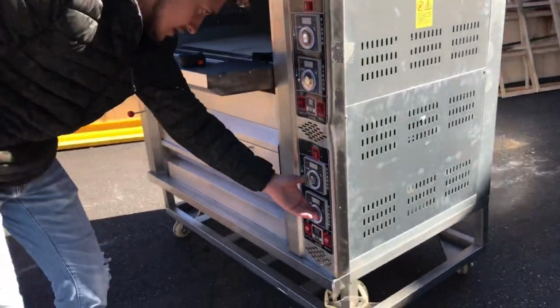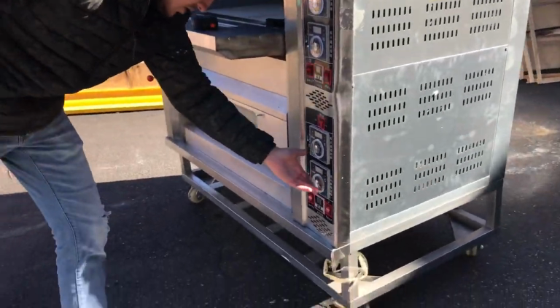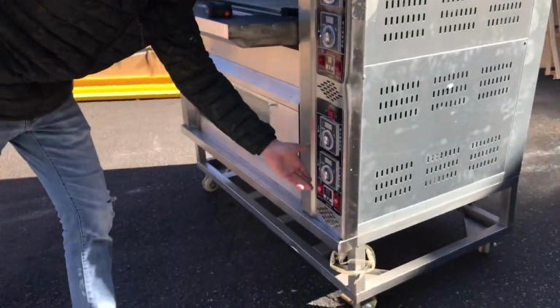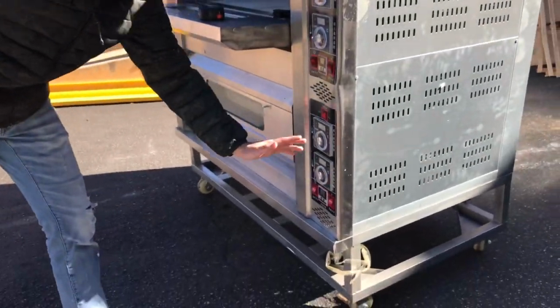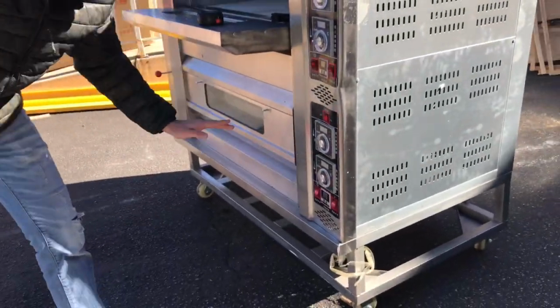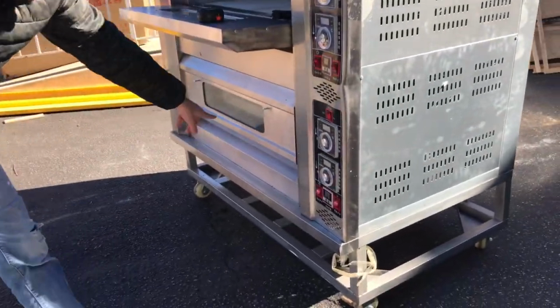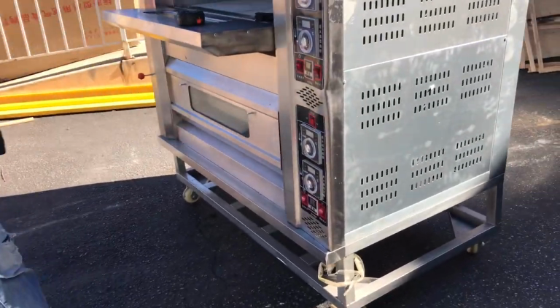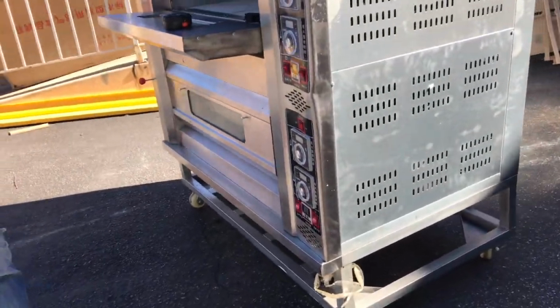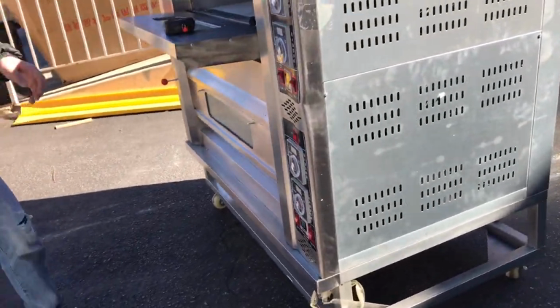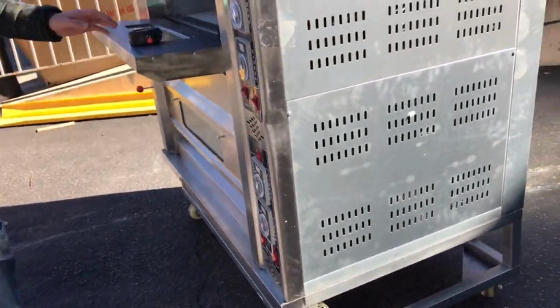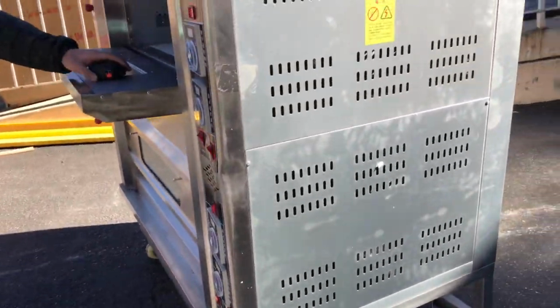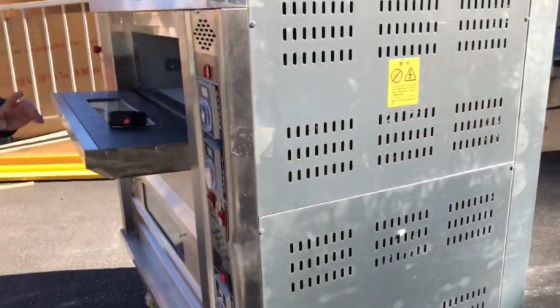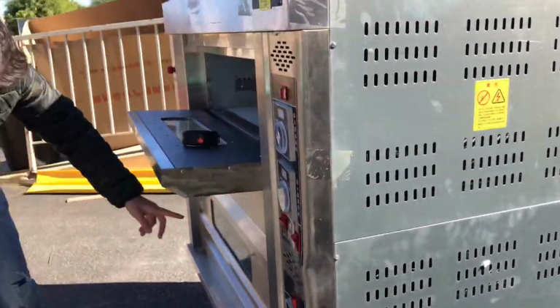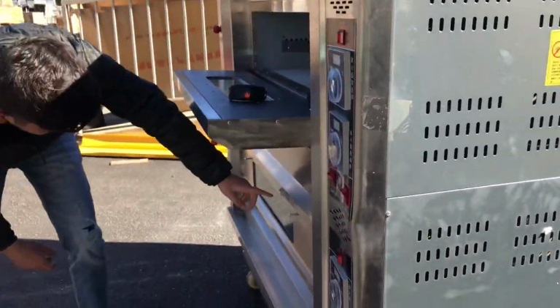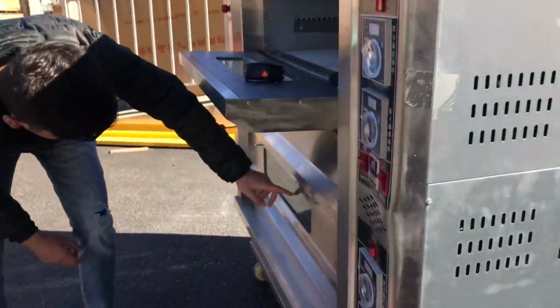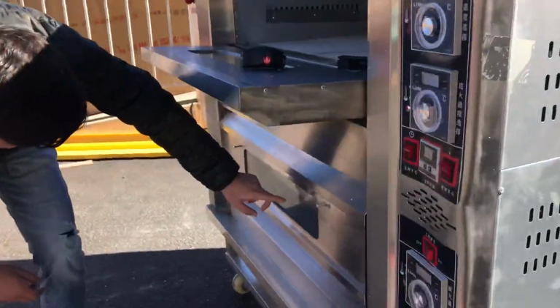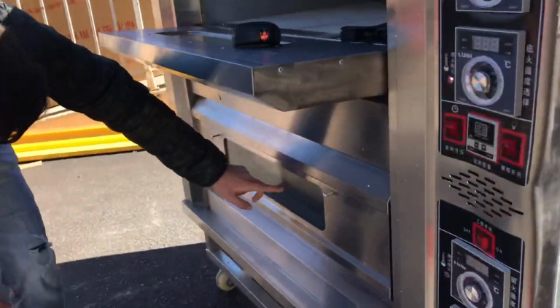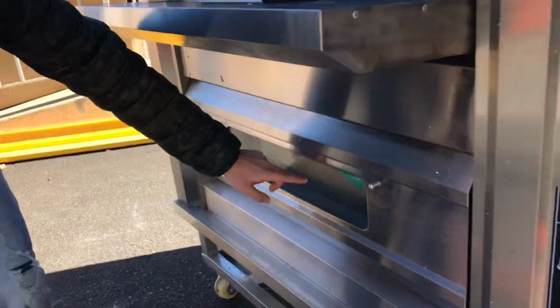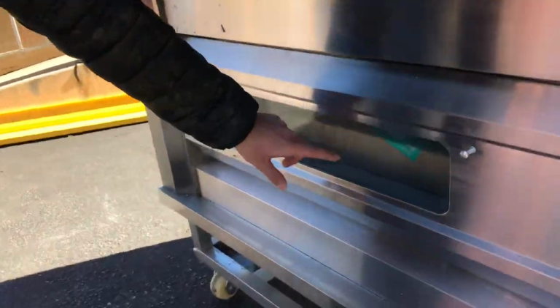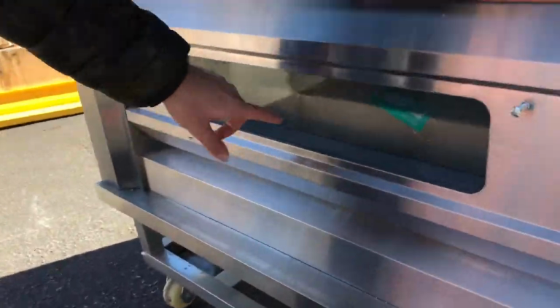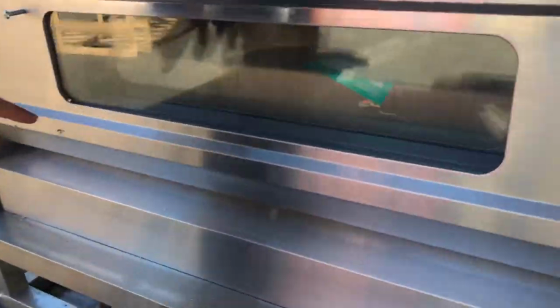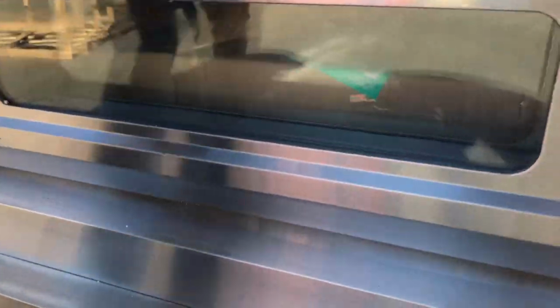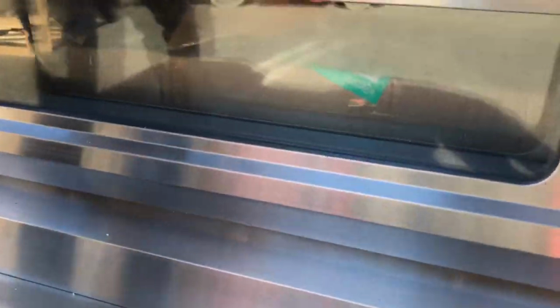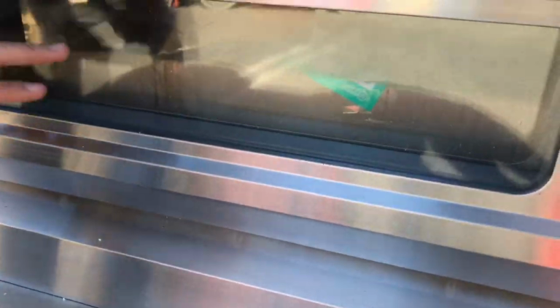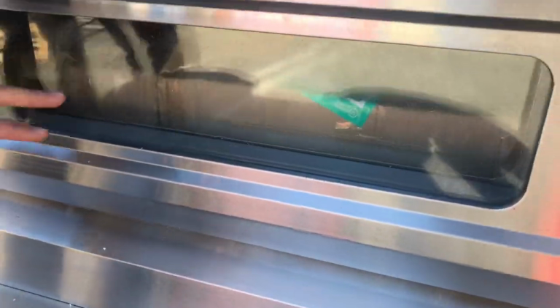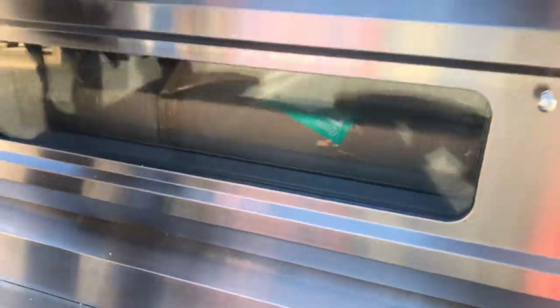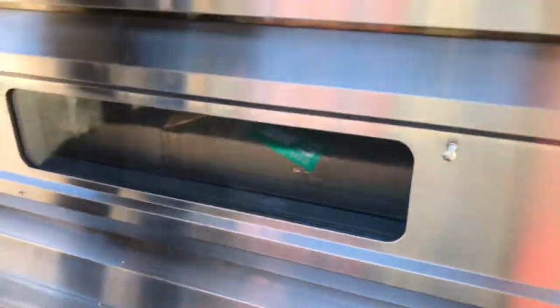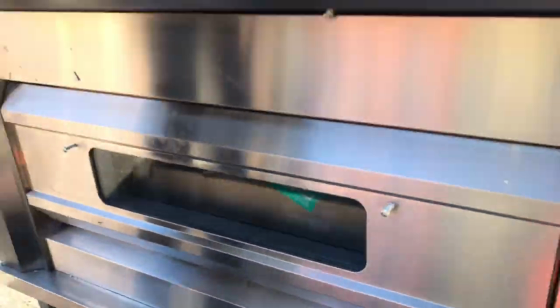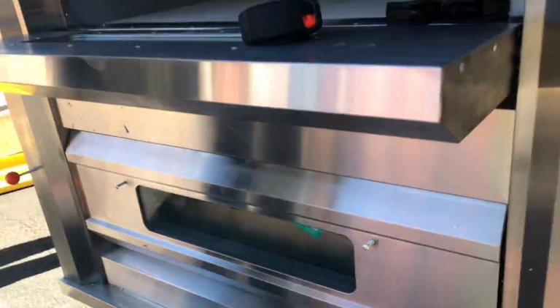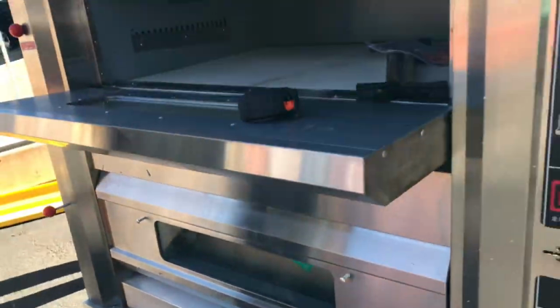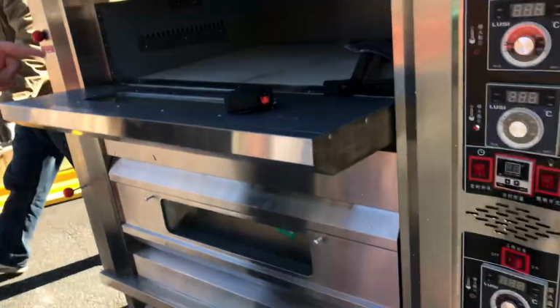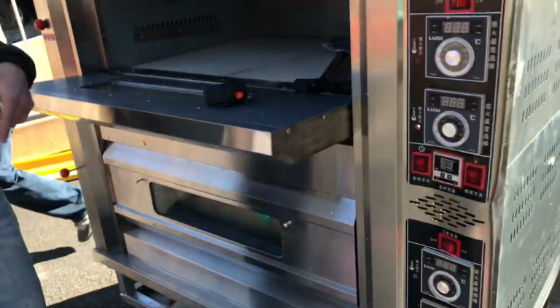This applies for the bottom of the oven — same function as the top, just for the bottom oven. Your trays are going to be stored in the bottom oven. There's a set of two trays, one for each oven.